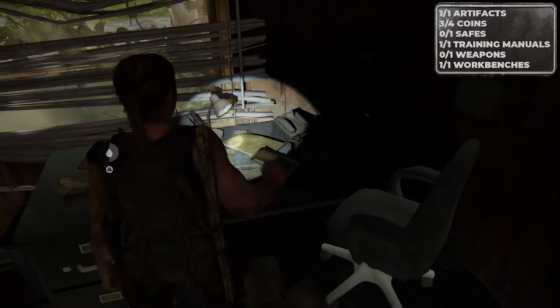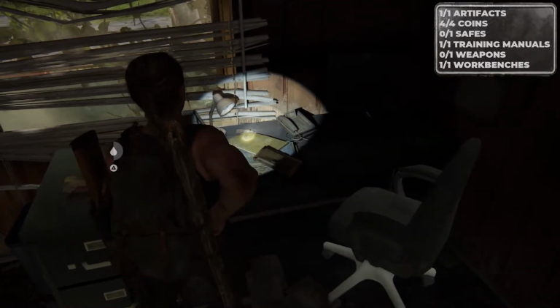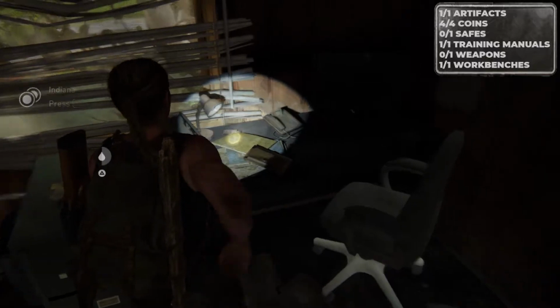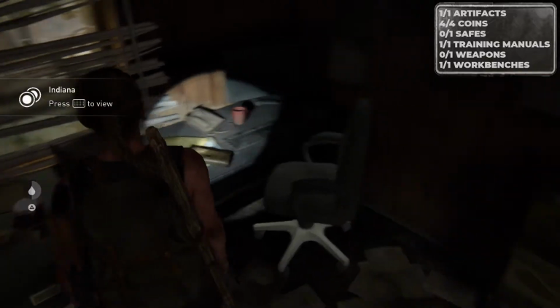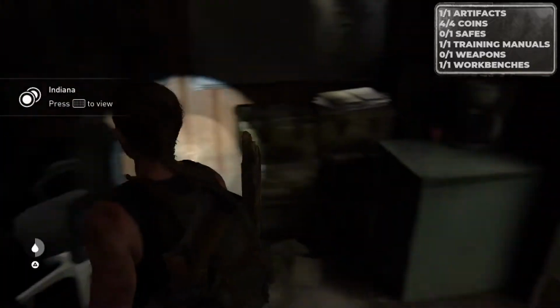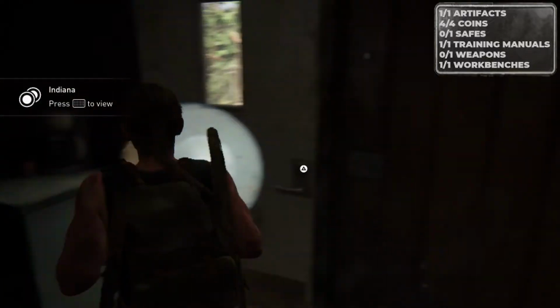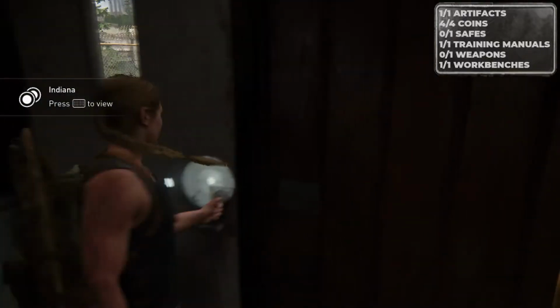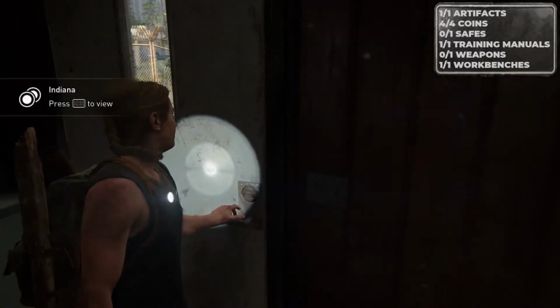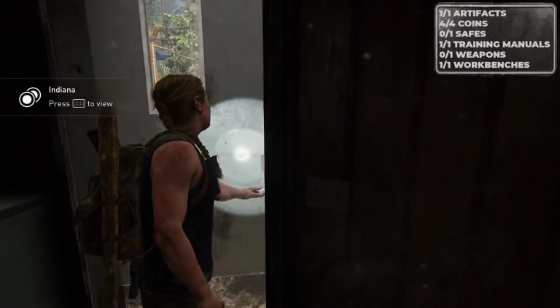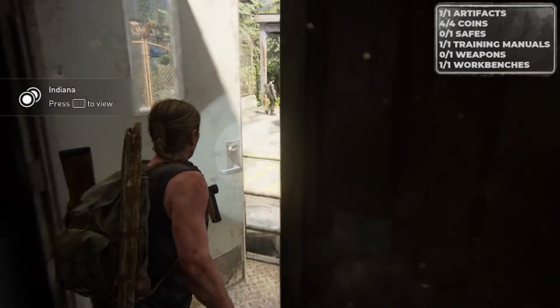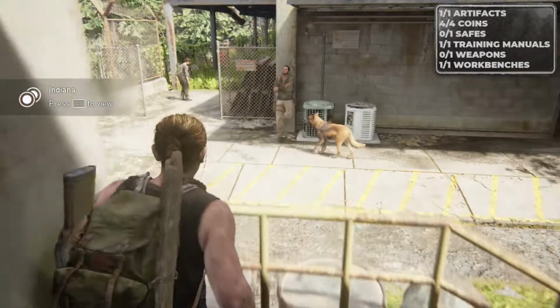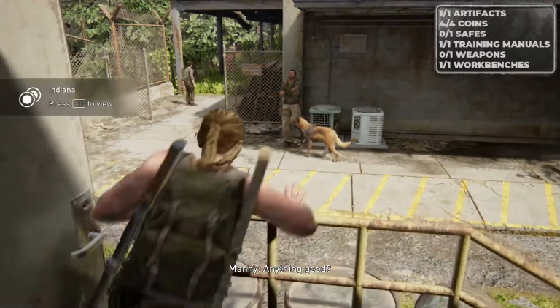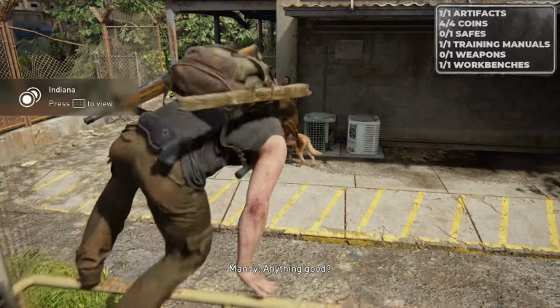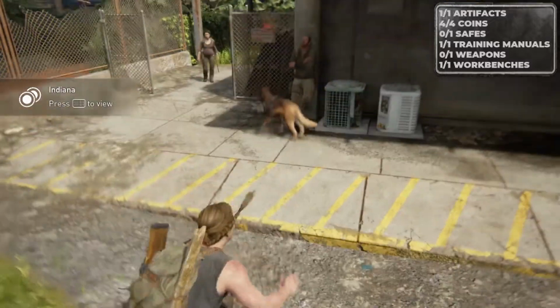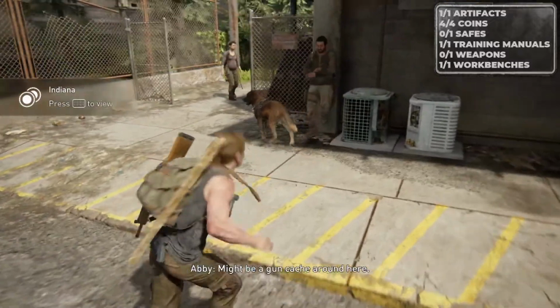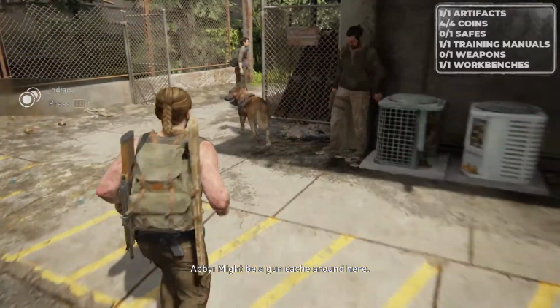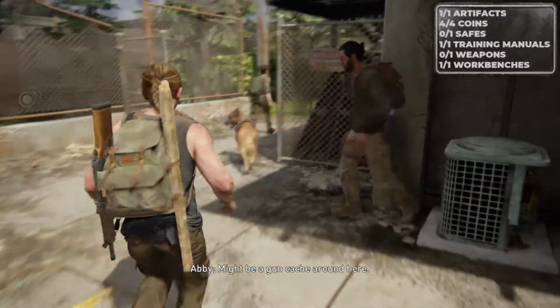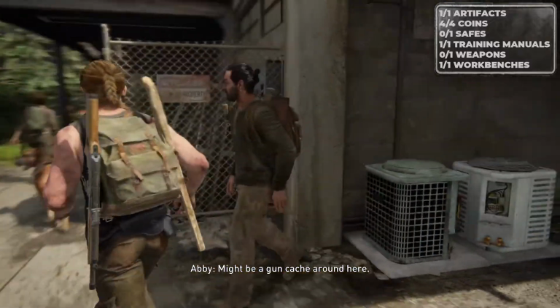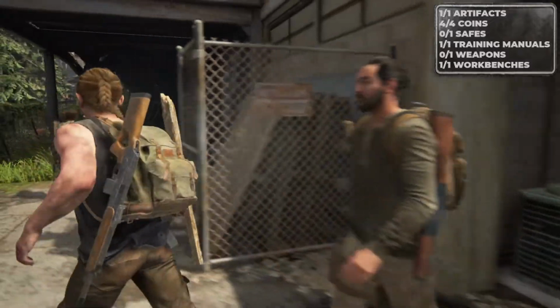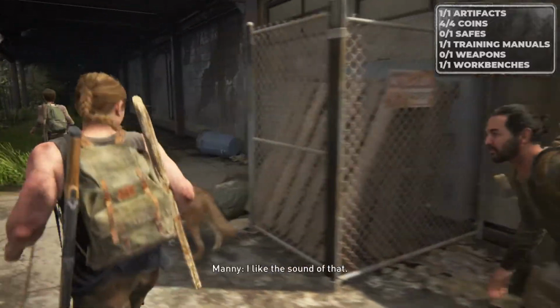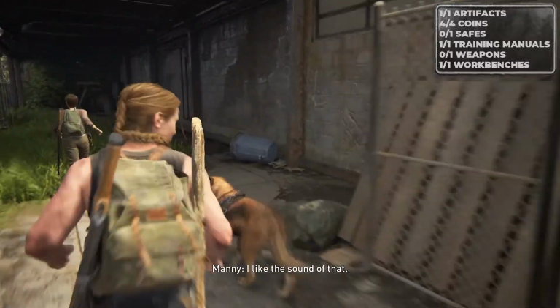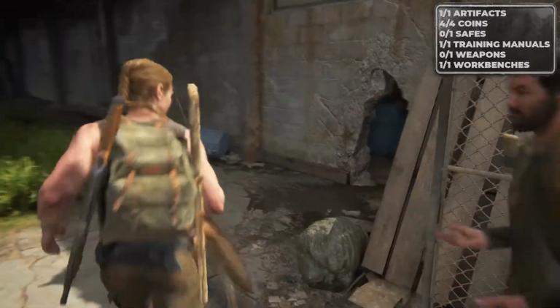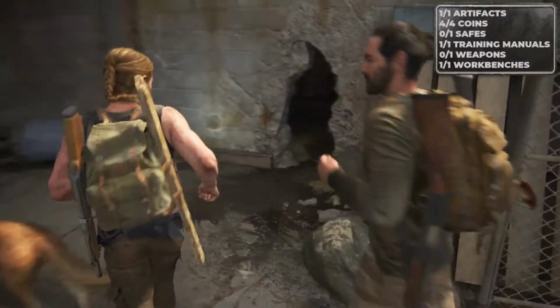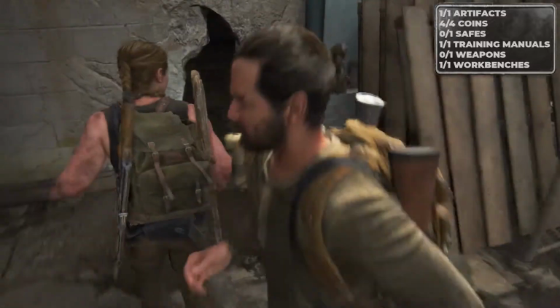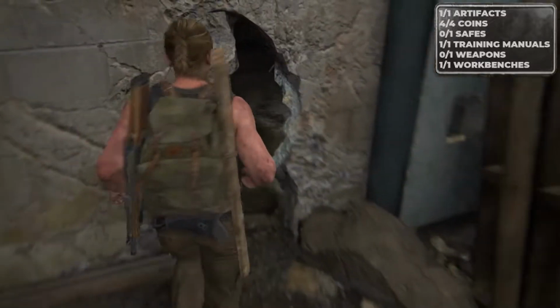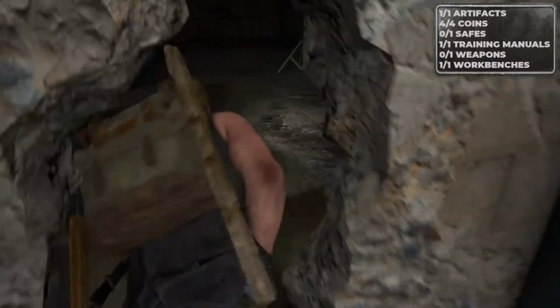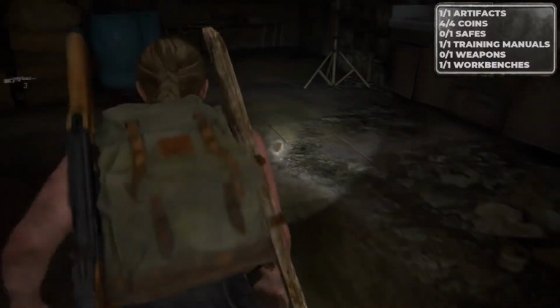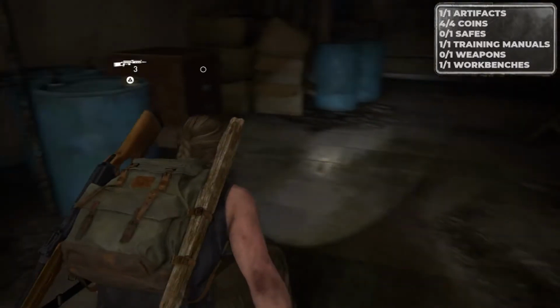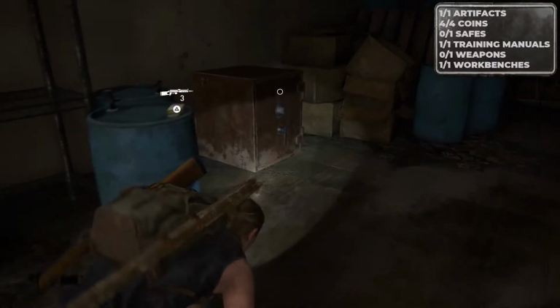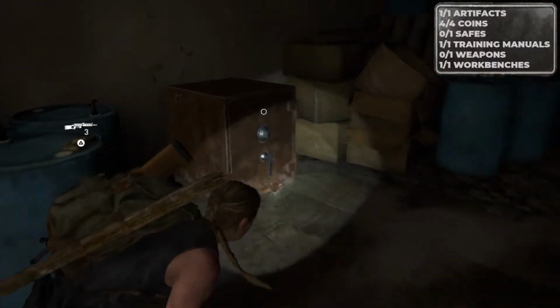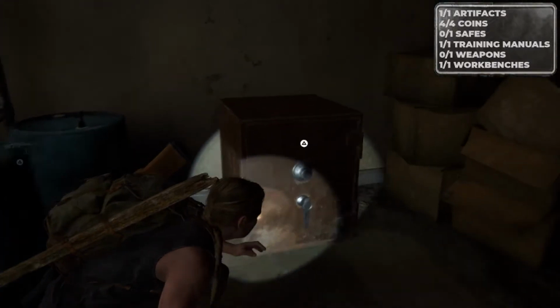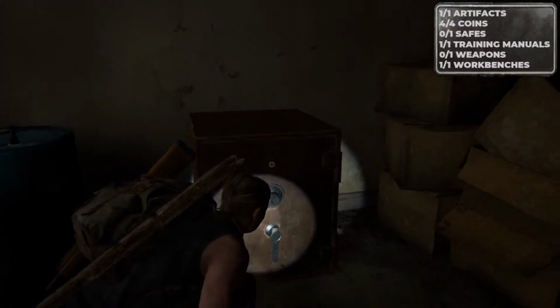After you grab that last coin, you're going to make your way outside and jump on out. Right where Mel is on the right is a little hole in the wall where you can find the safe. The combo for the safe is 17, 38, 07. Inside the safe is going to be our weapon.